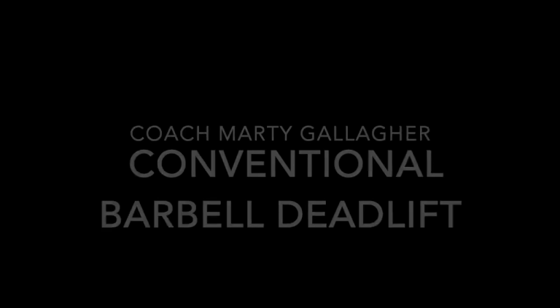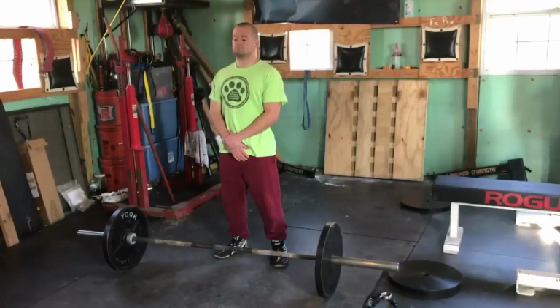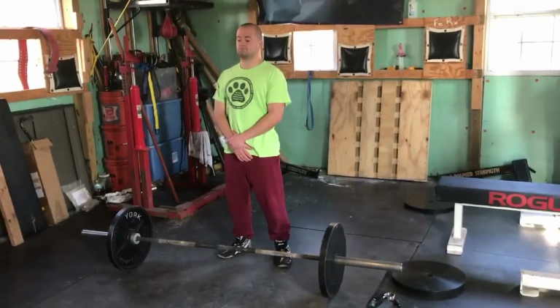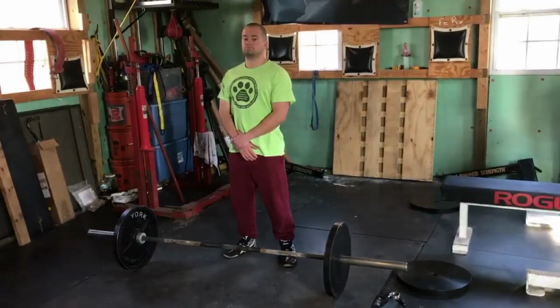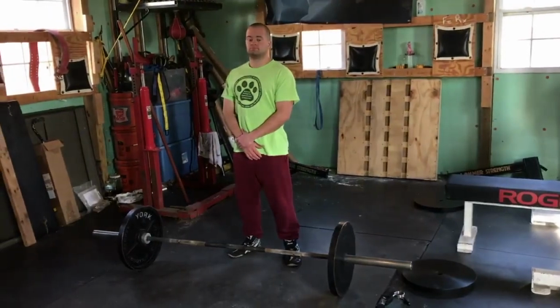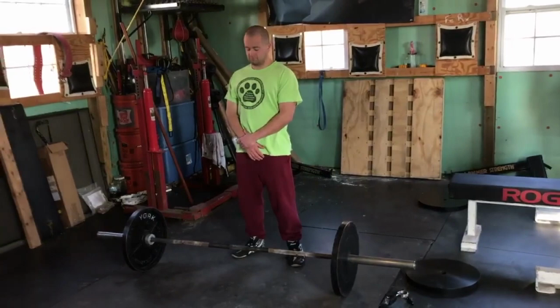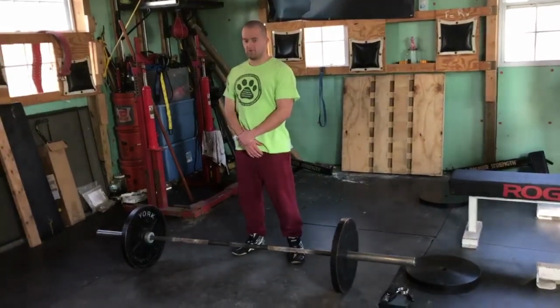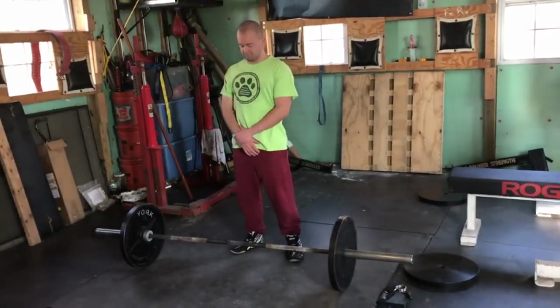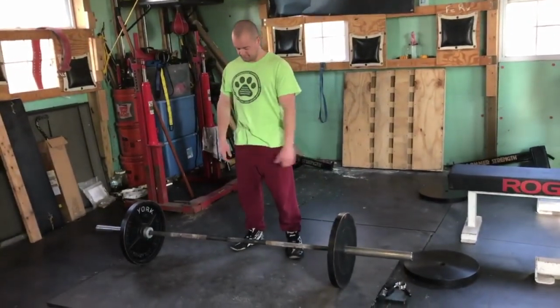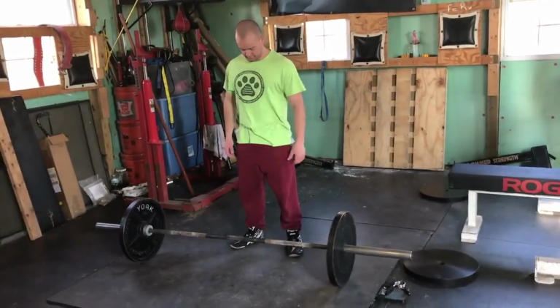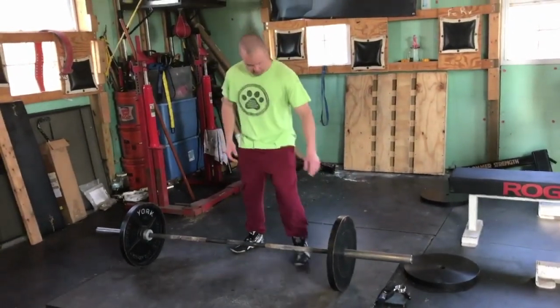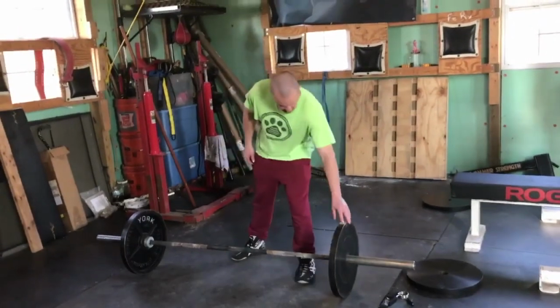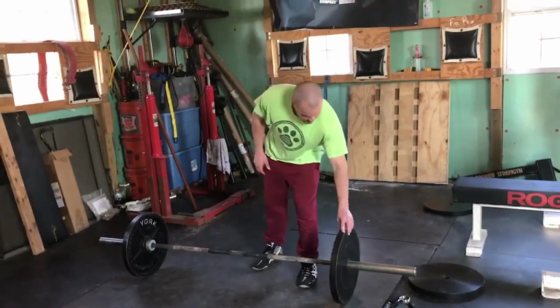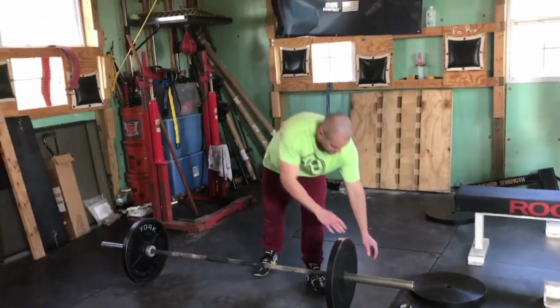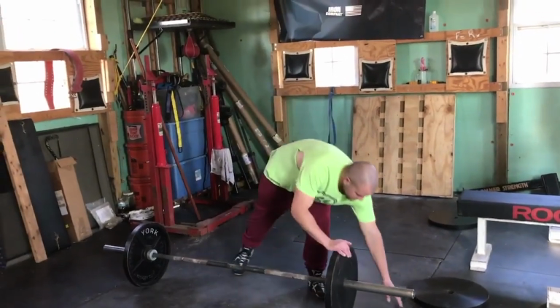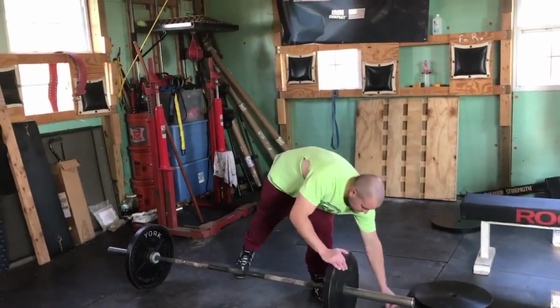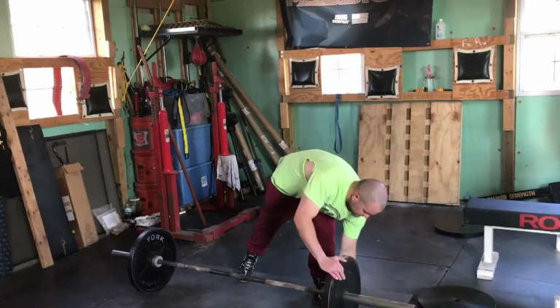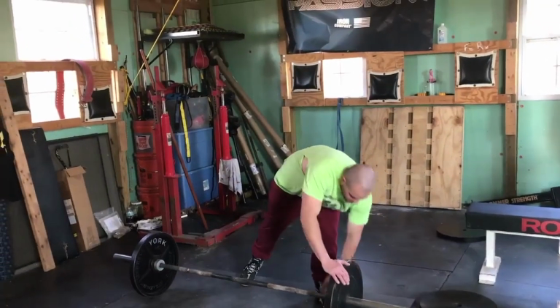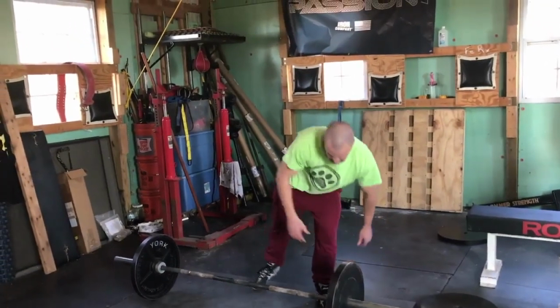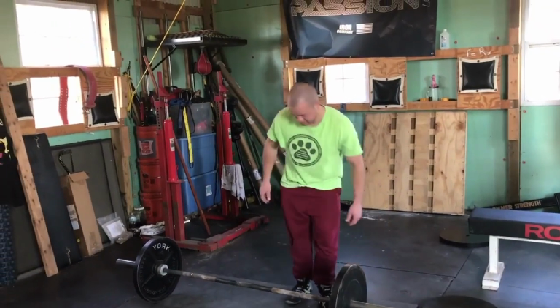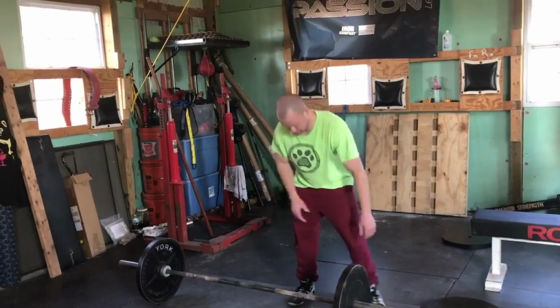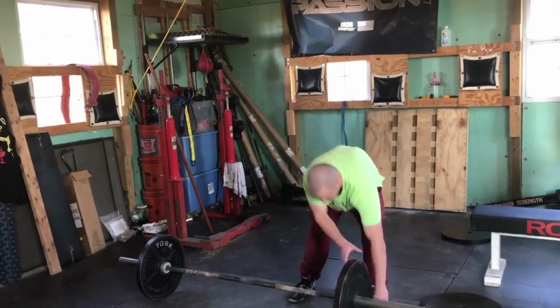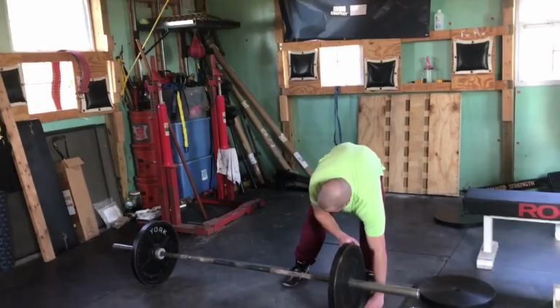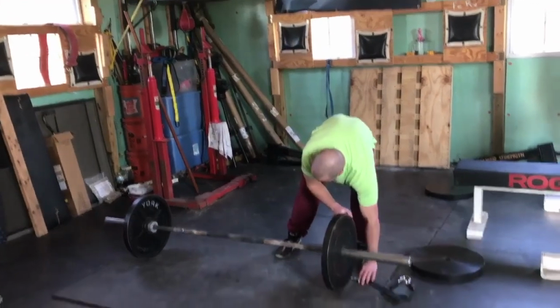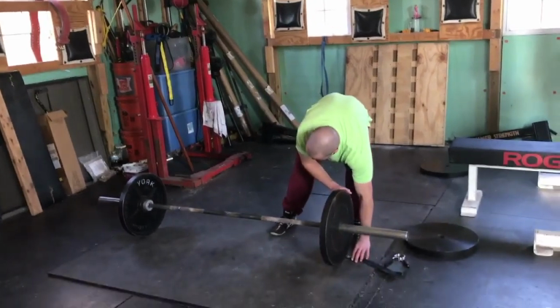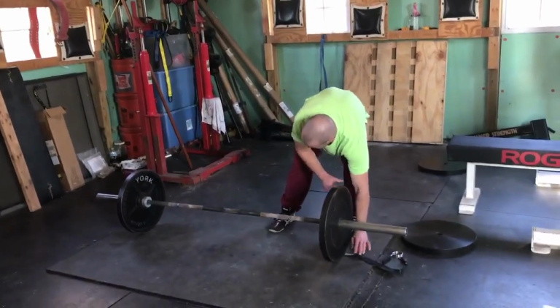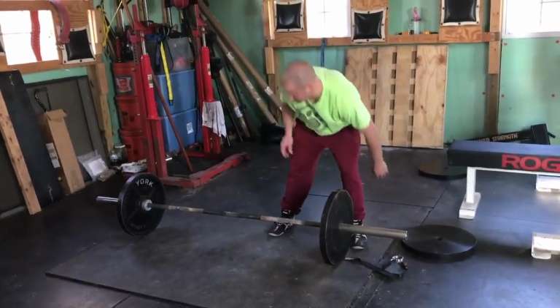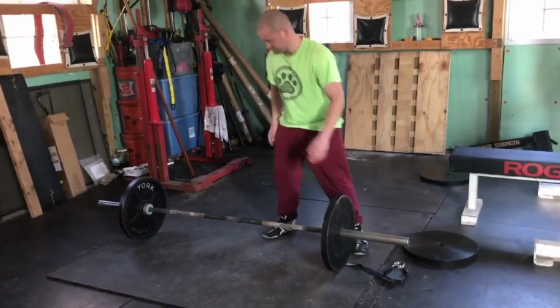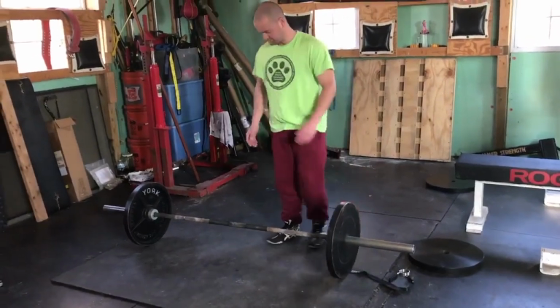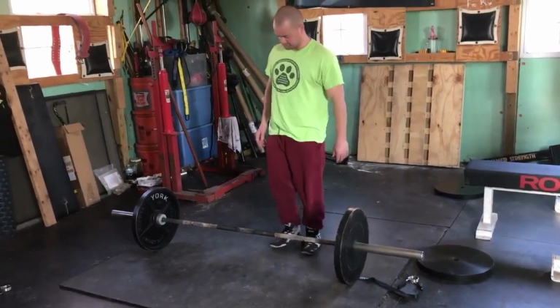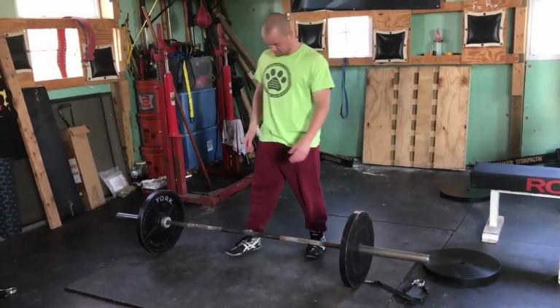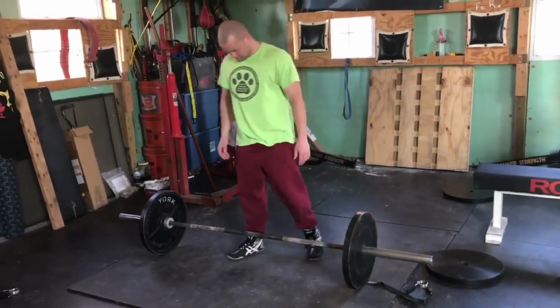All right, Riley, we're ready to roll here. So what we're going to do now is we've started with the Kettlebell Sumo deadlift and we transition to the Barbell Sumo.